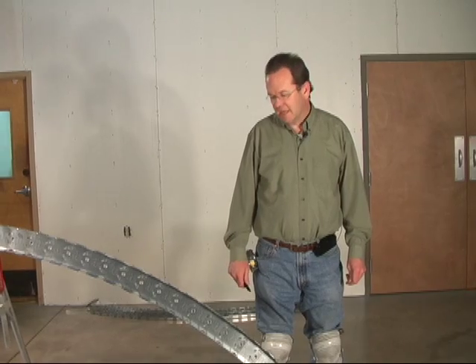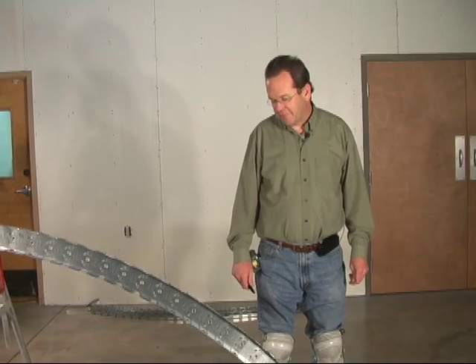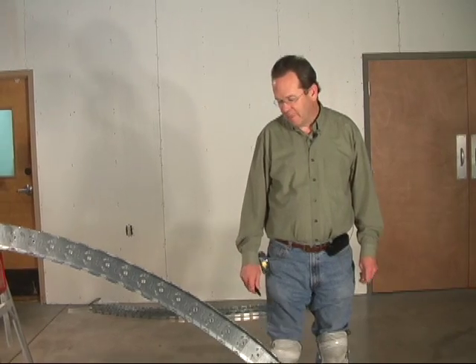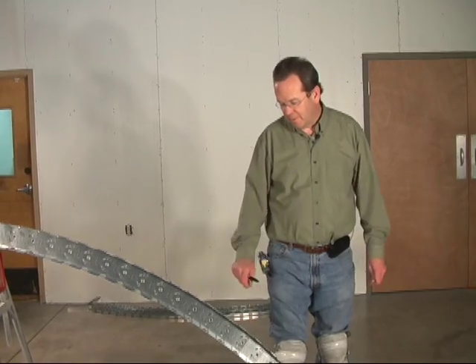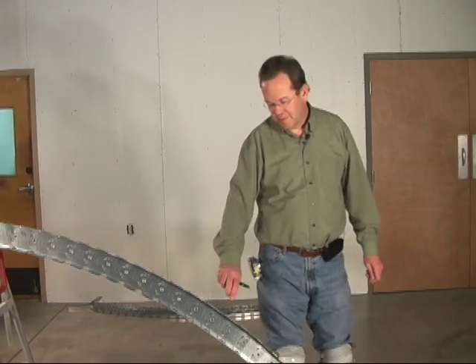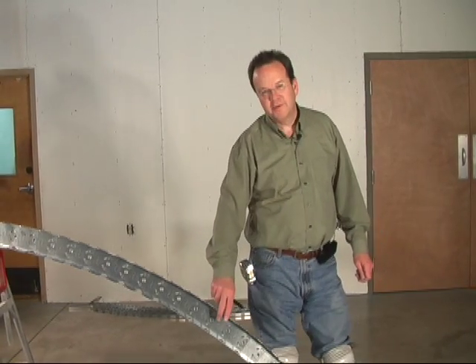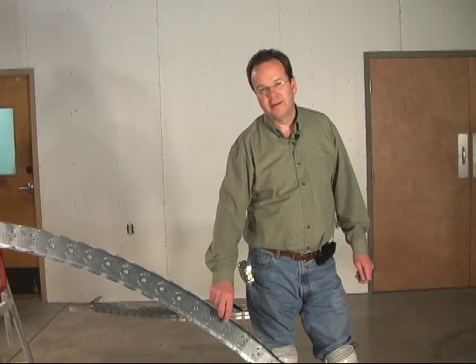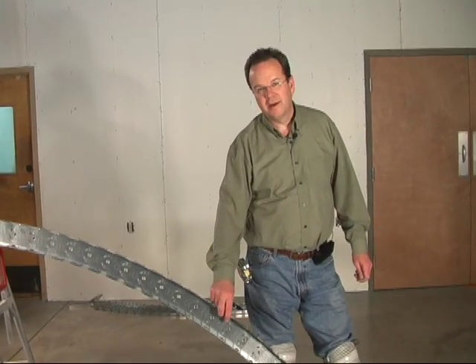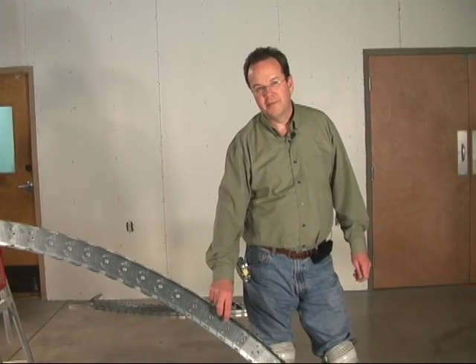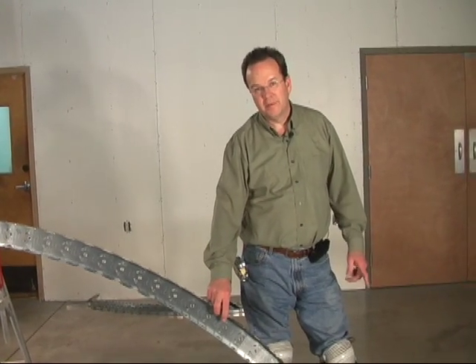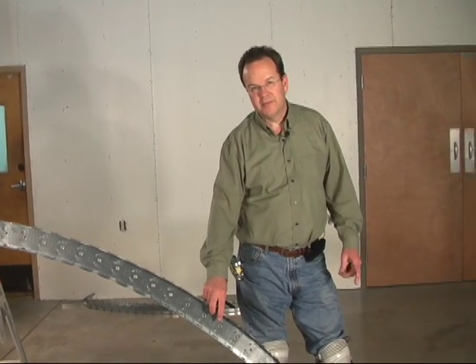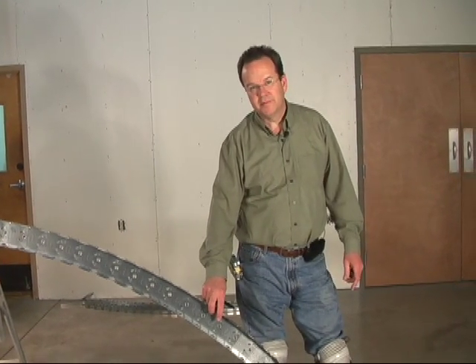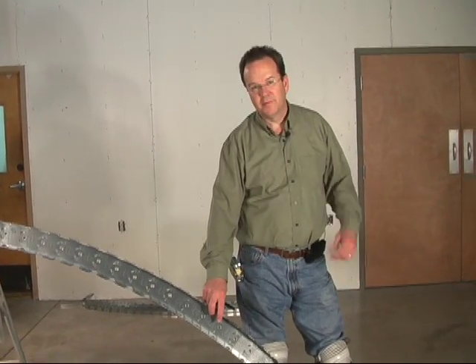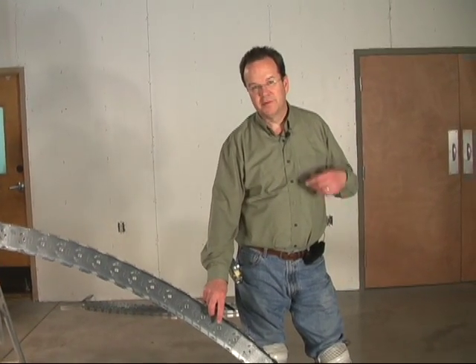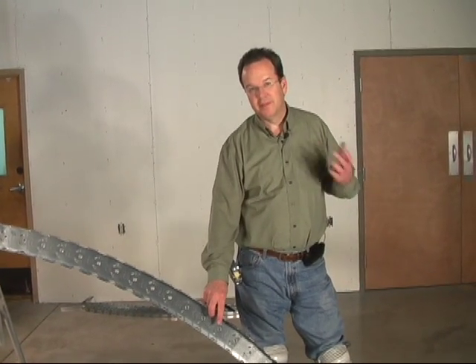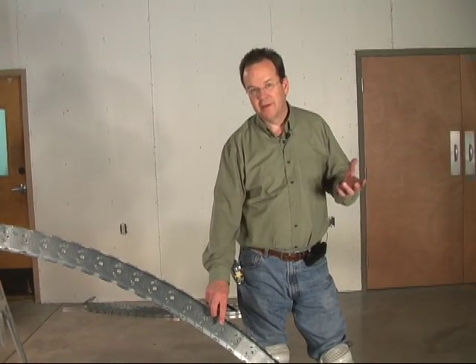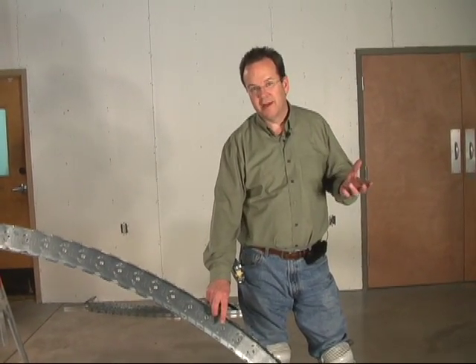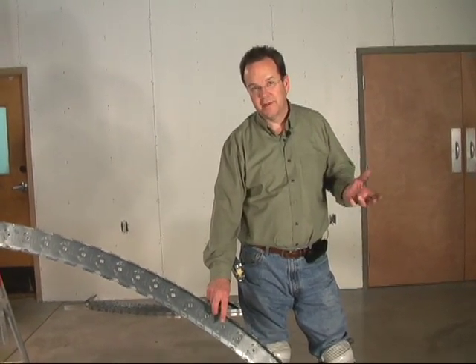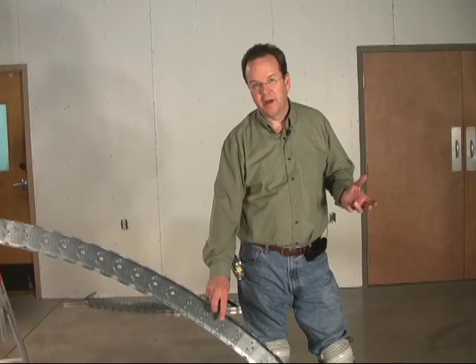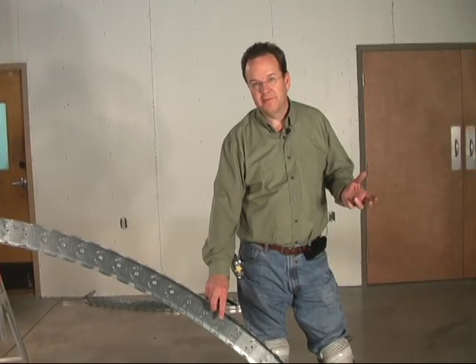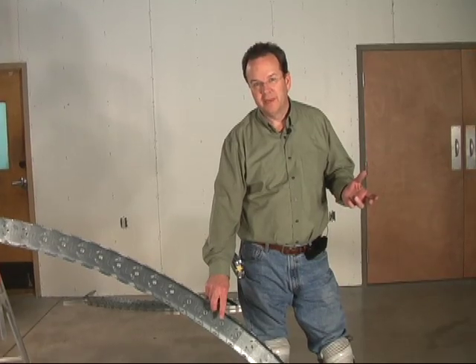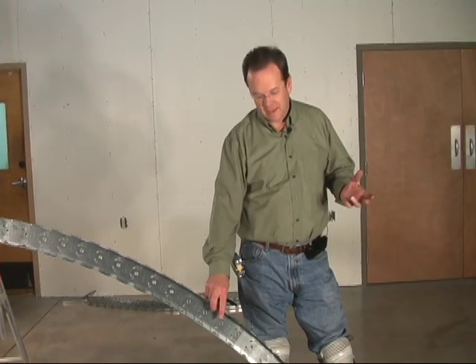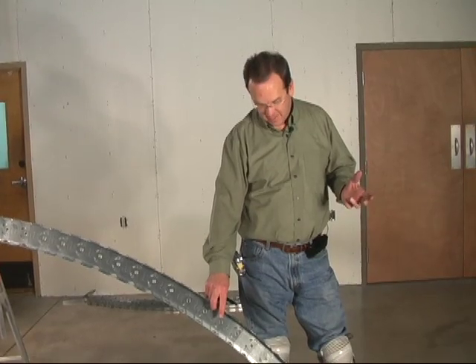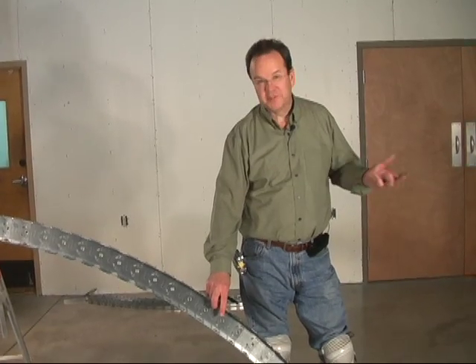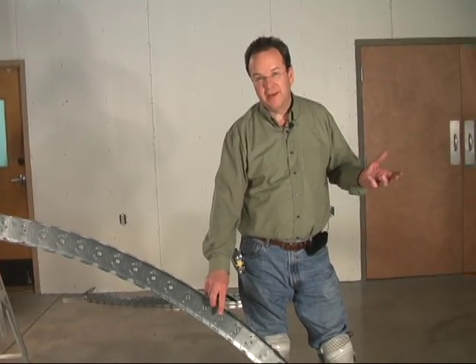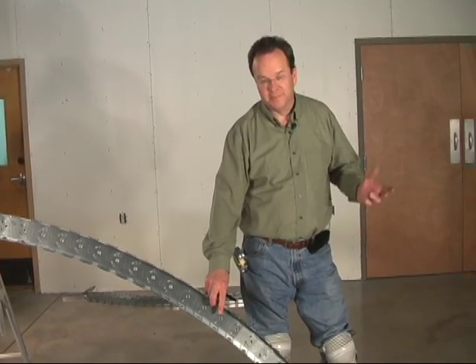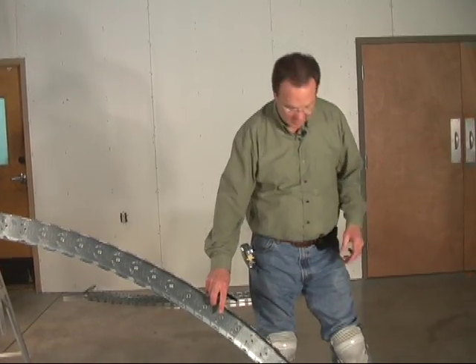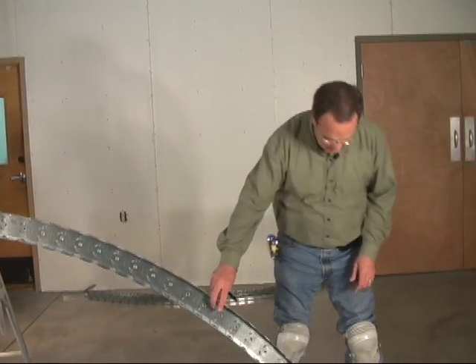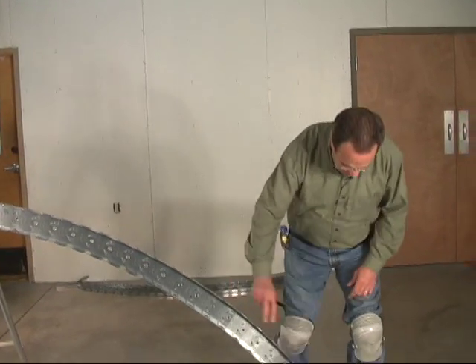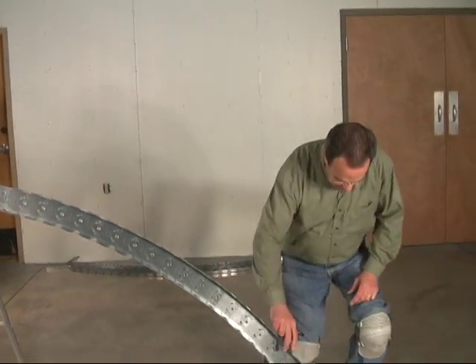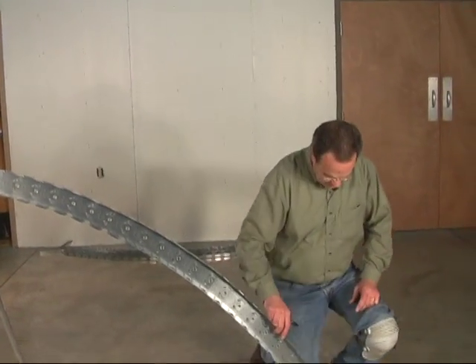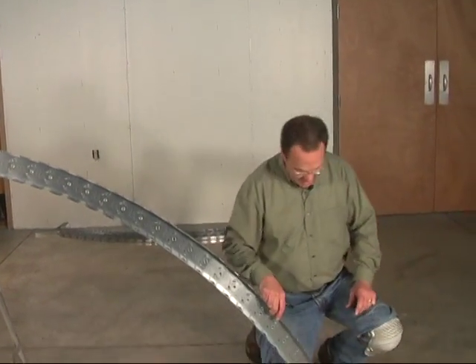Now if you remember, we told you not to cut off the bottom of these ribs, and then we would show you later how to shape the bottom of them. Well this is later, so we're going to show you how.